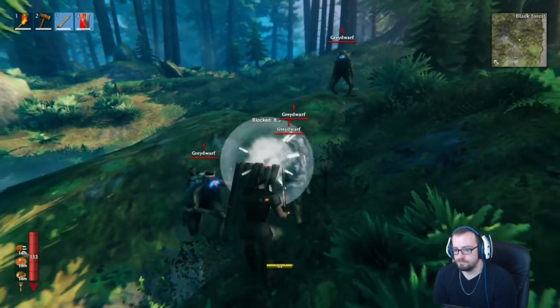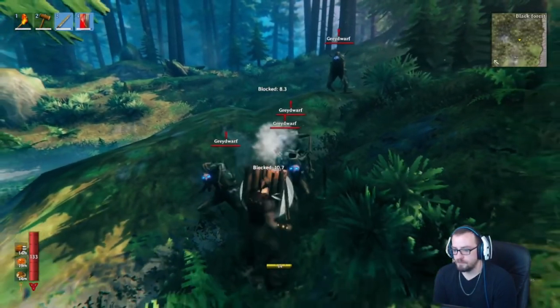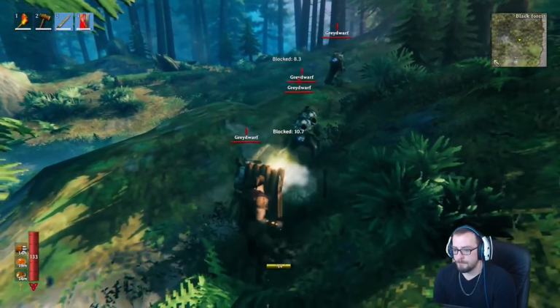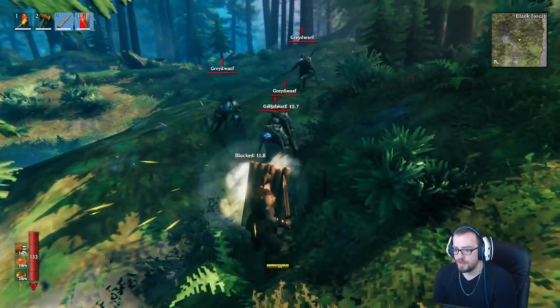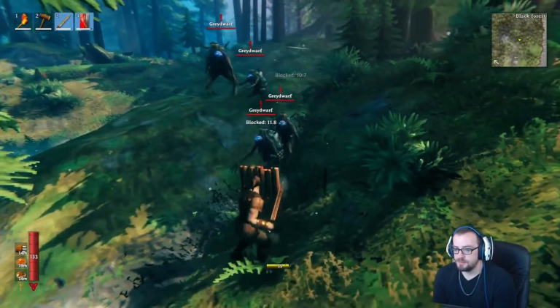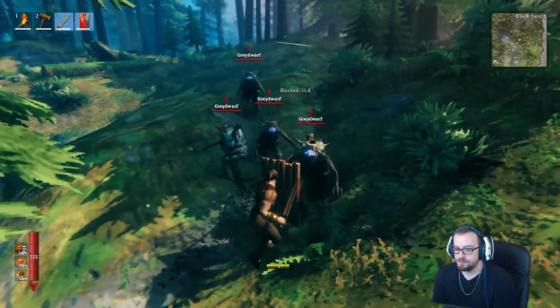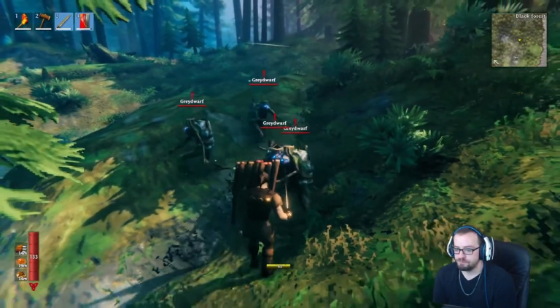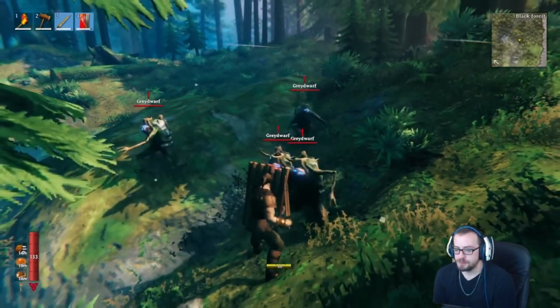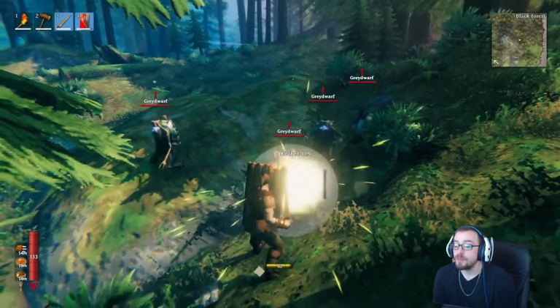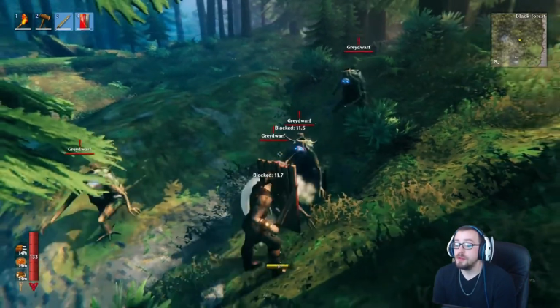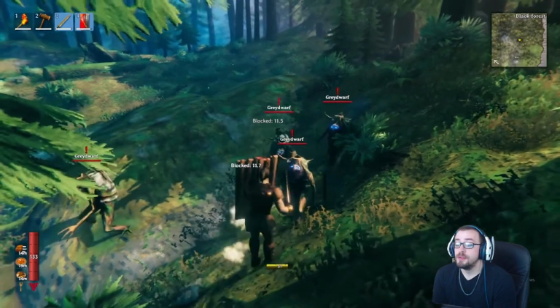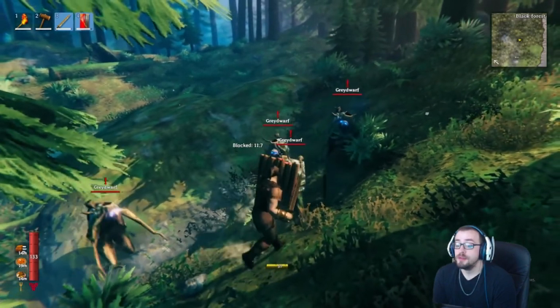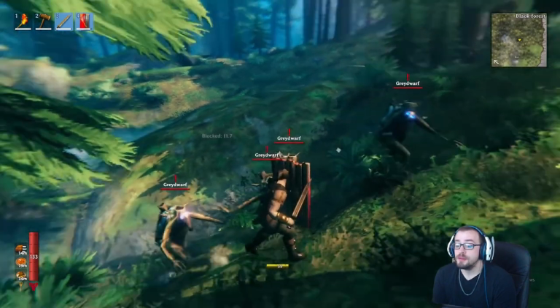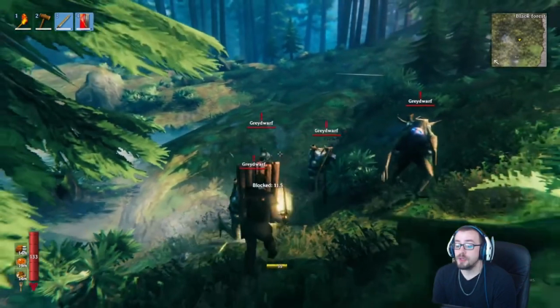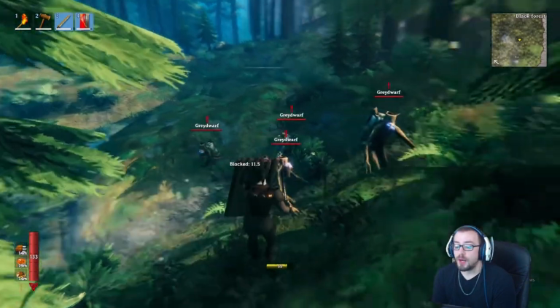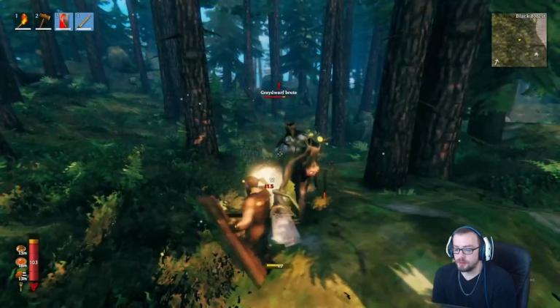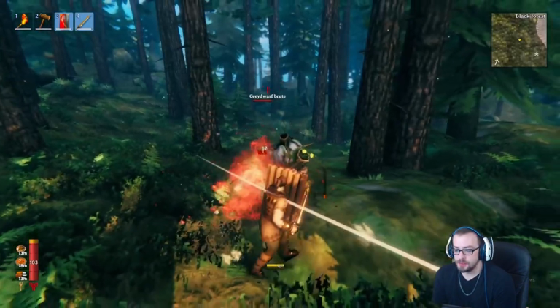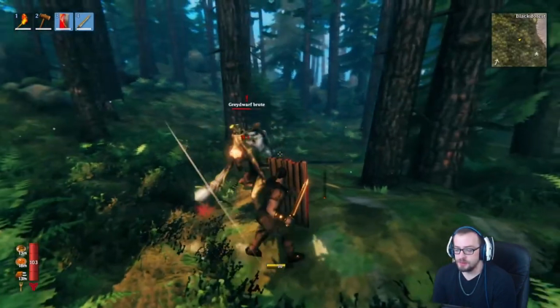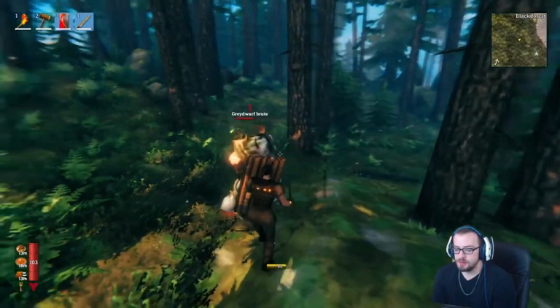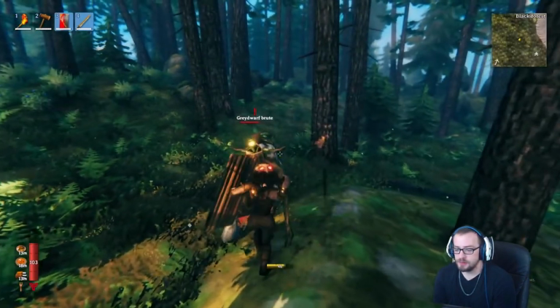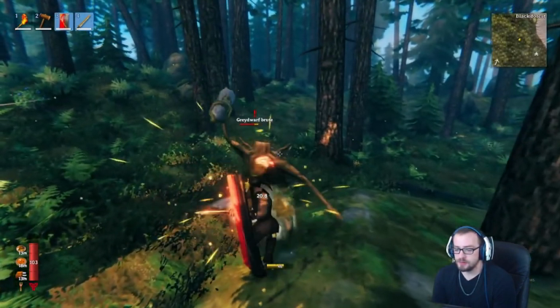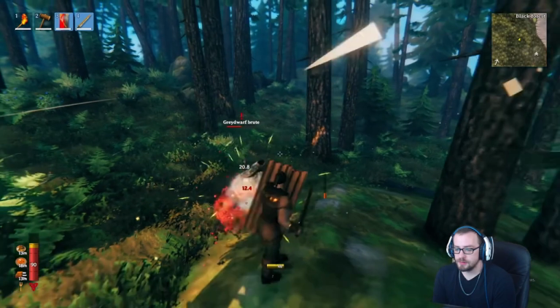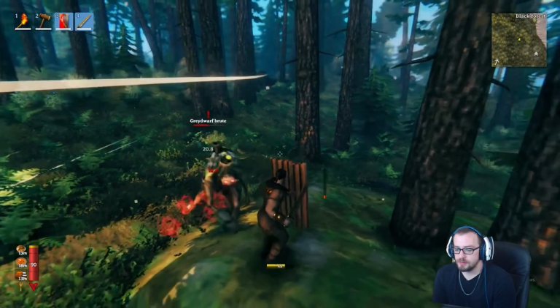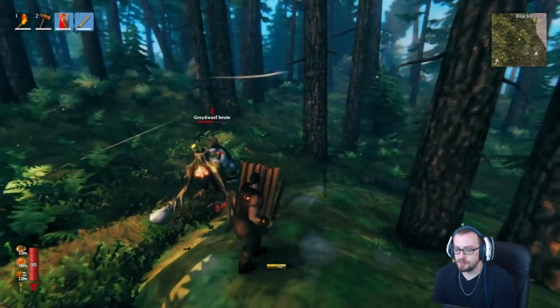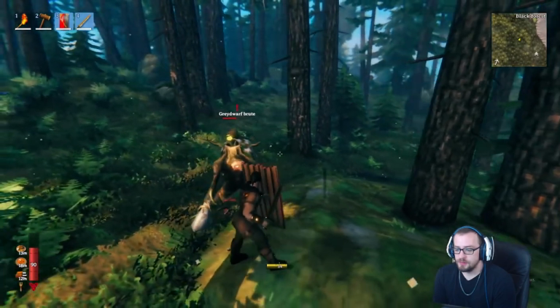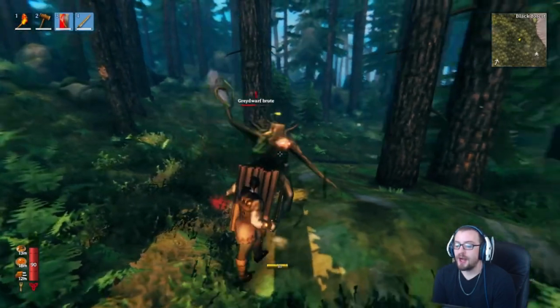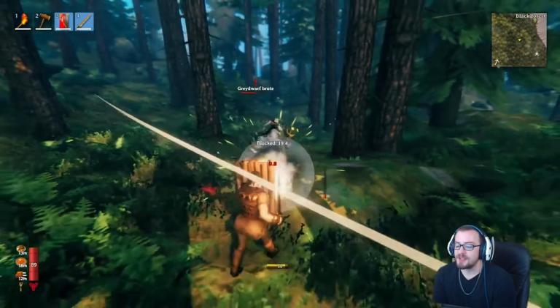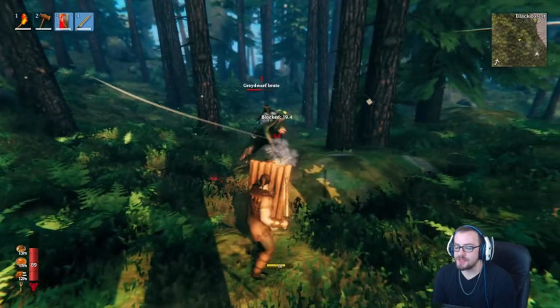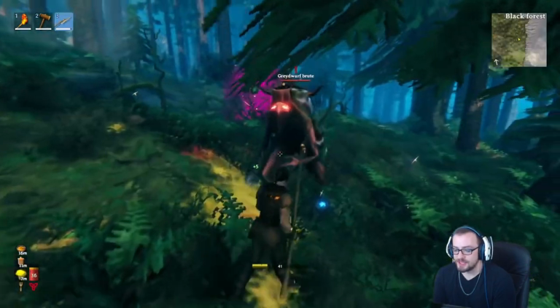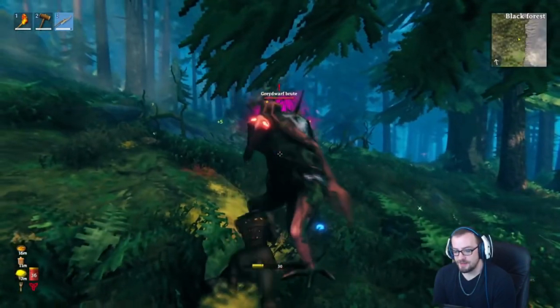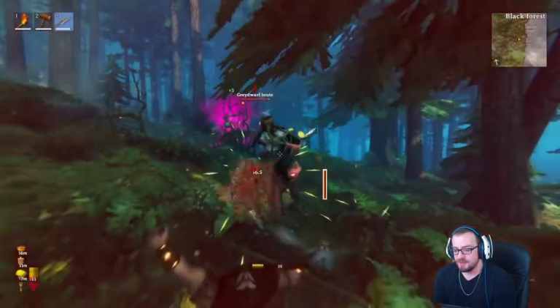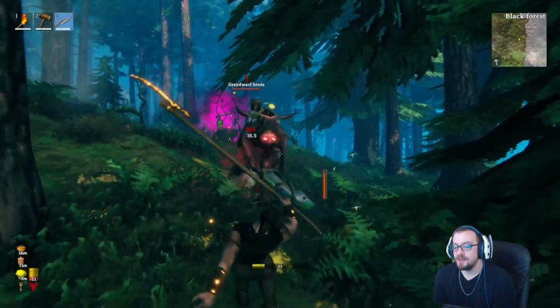But if you prefer to defend and tank, you will now have to choose health food, as blocking power is now based on your maximum health. Furthermore, health also affects your new stagger bar, which you can see next to your viking. So that's what that is — careful once it's full, as that's when you'll be staggered.